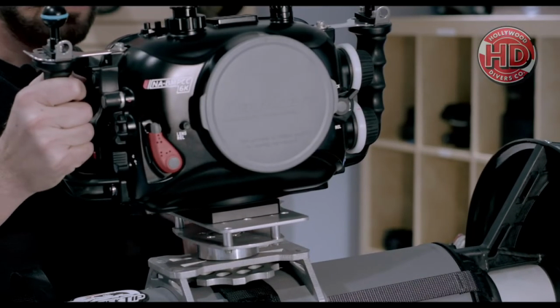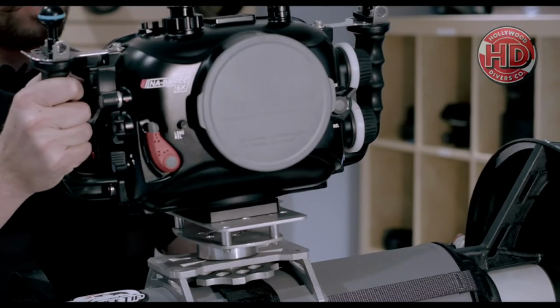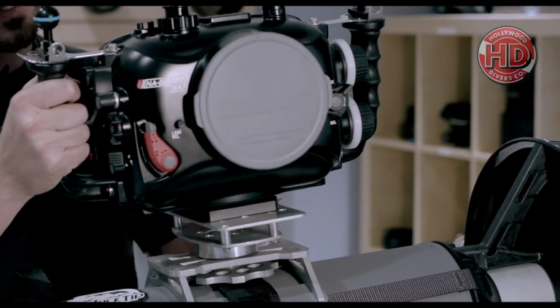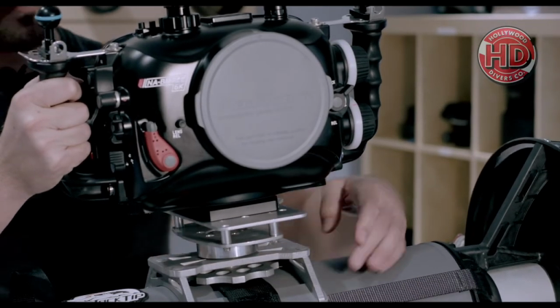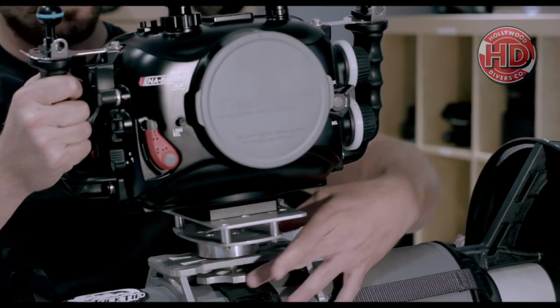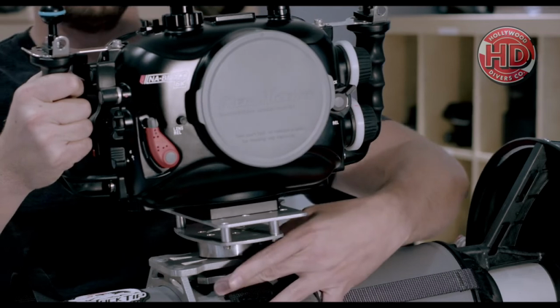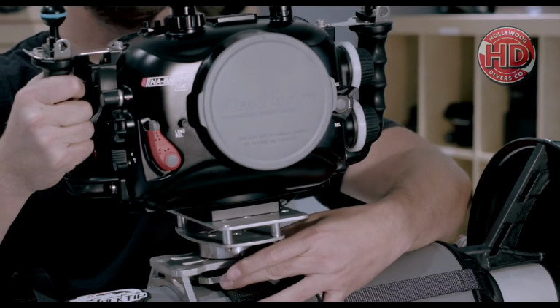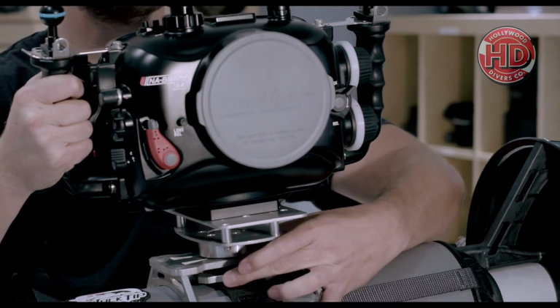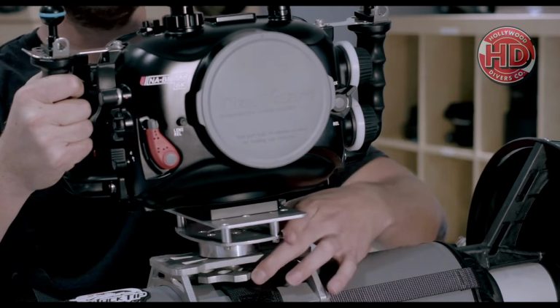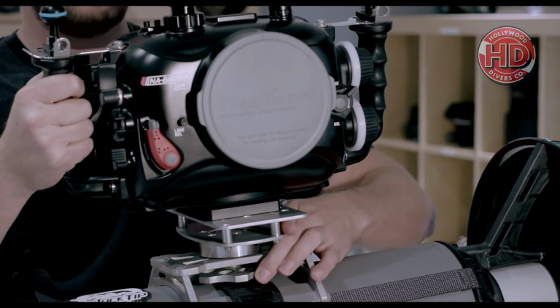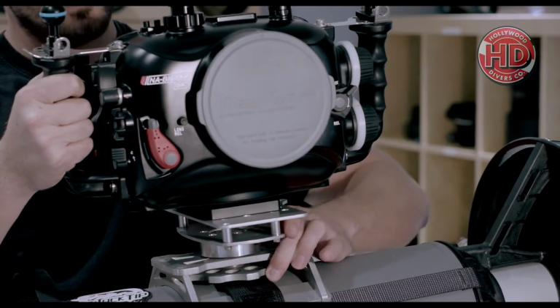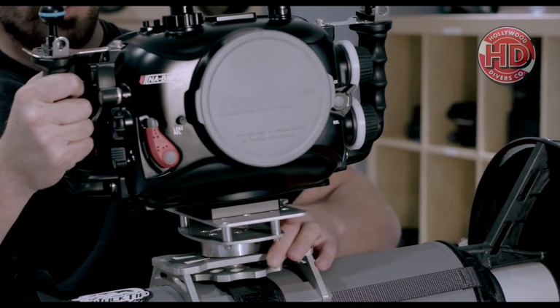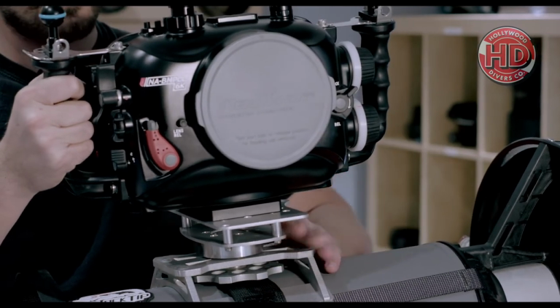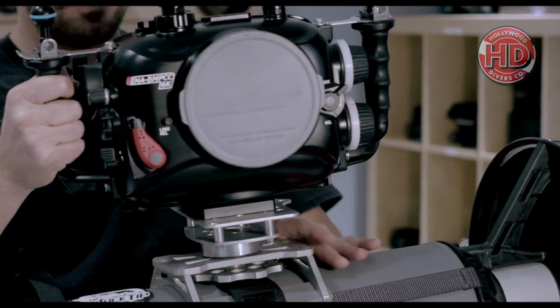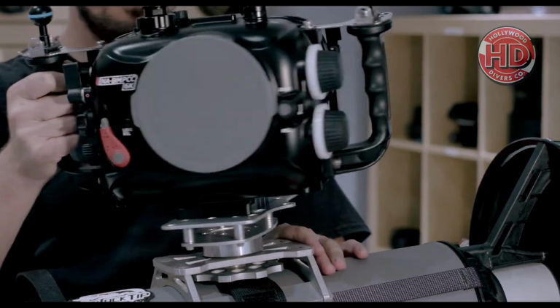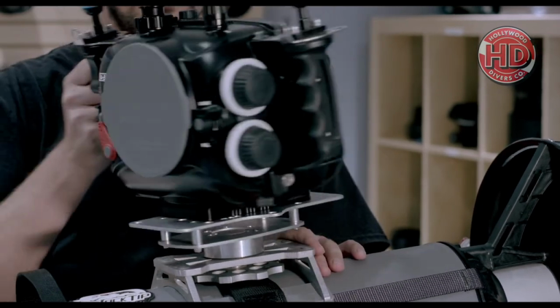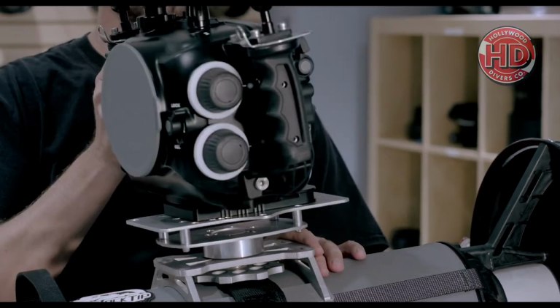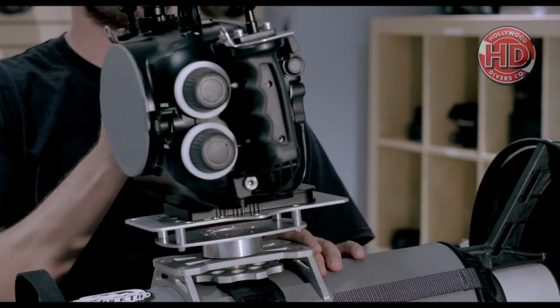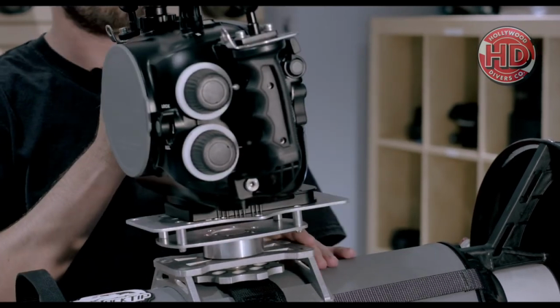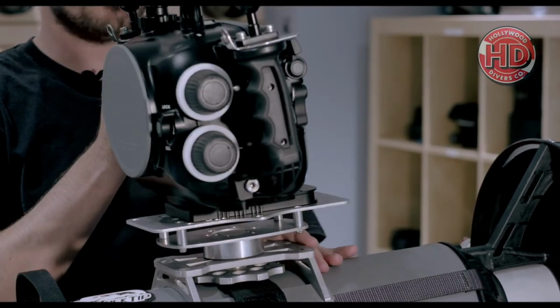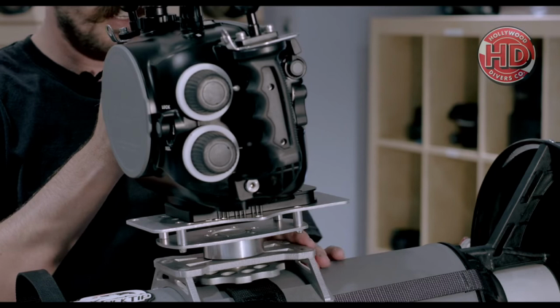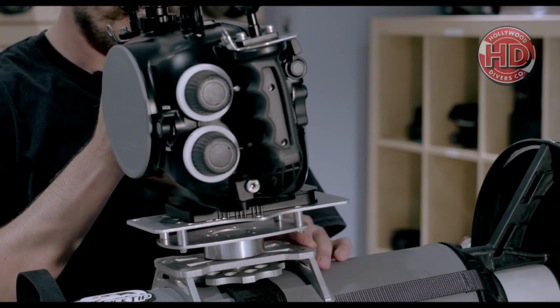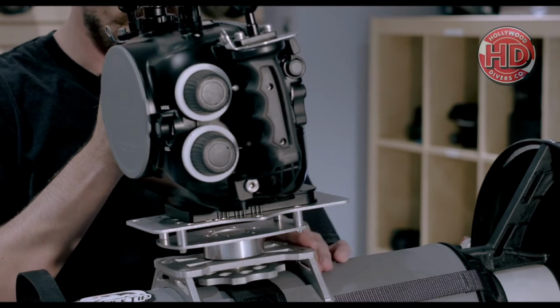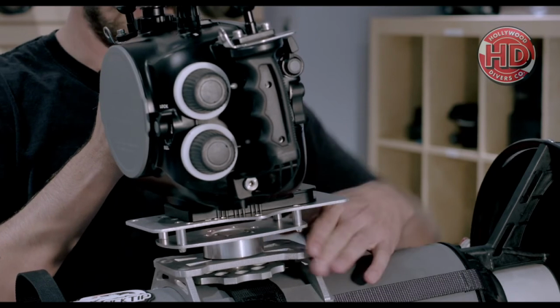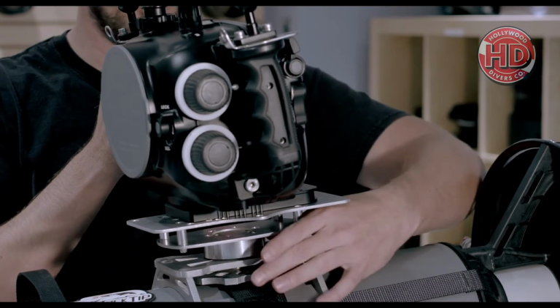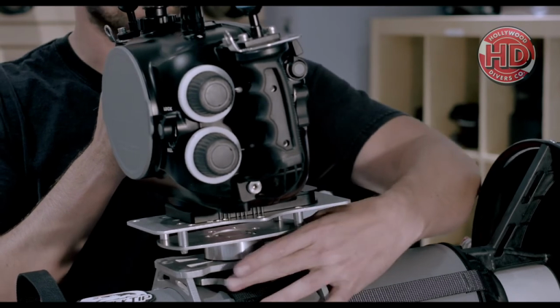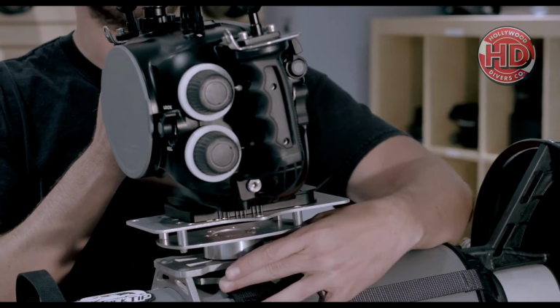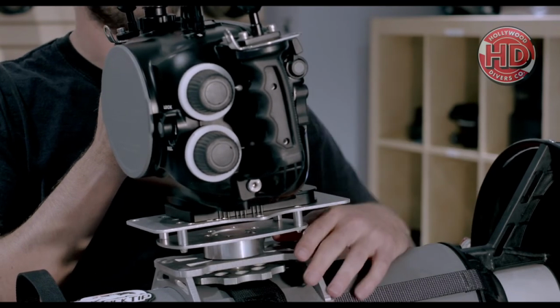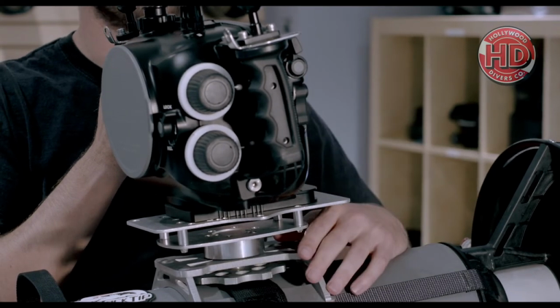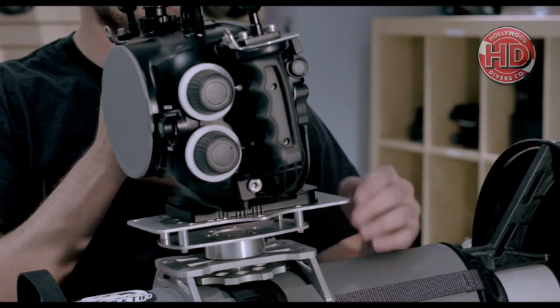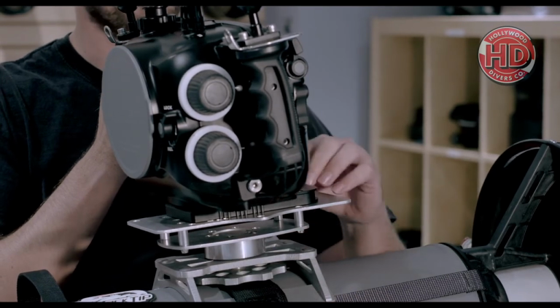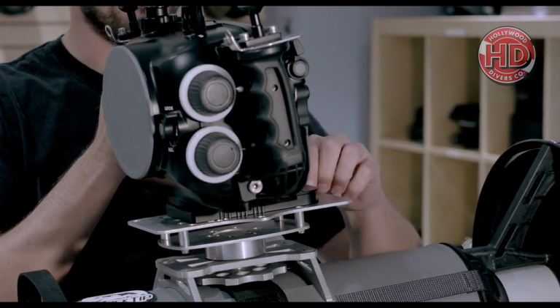Just install the camera, turn this wheel to unlock, put your camera in position, and turn the wheel back to lock it — and then you're good to go.